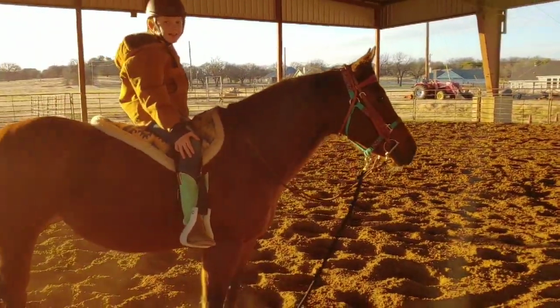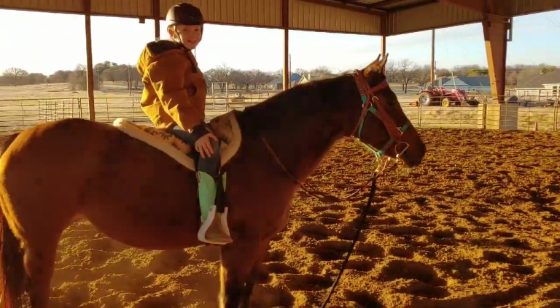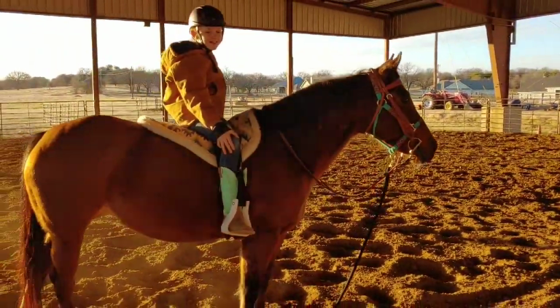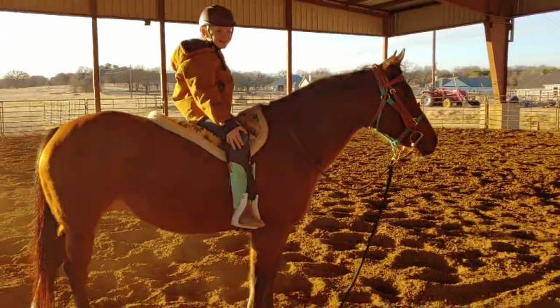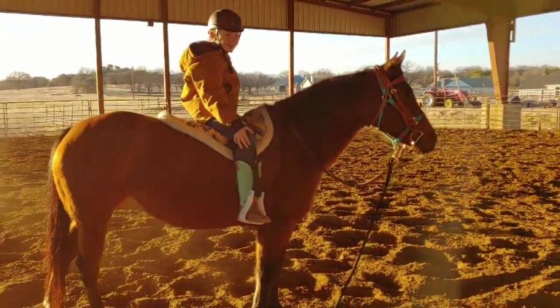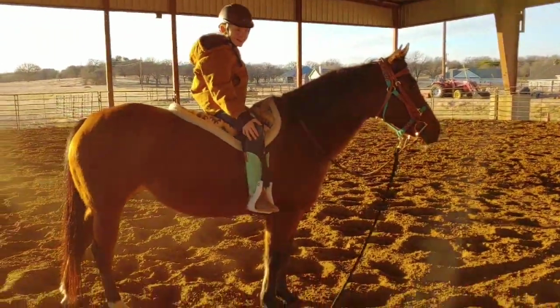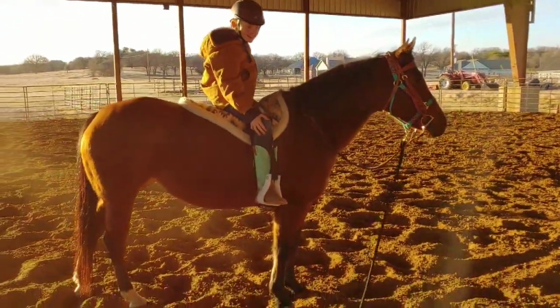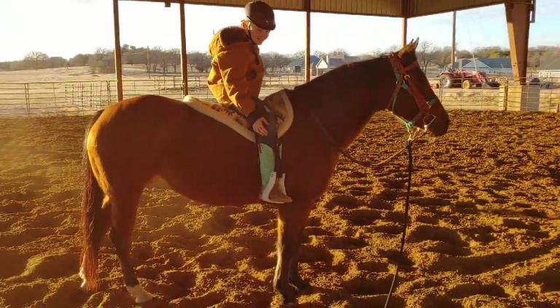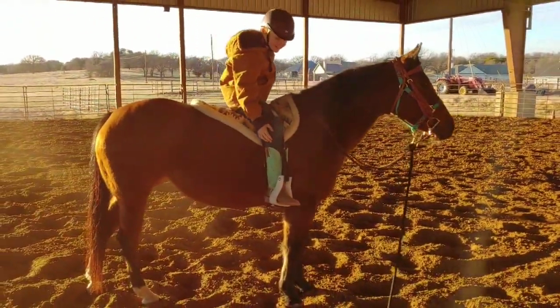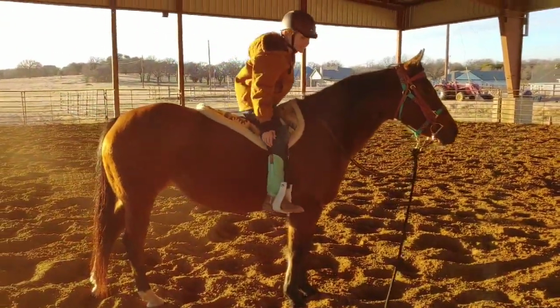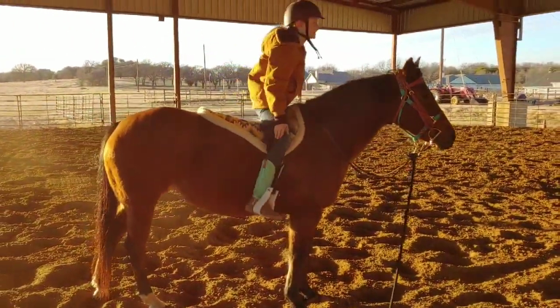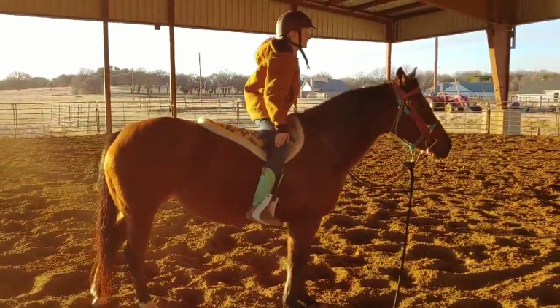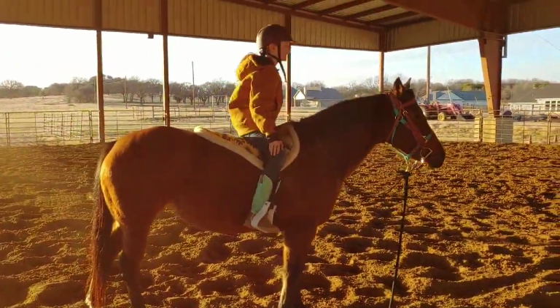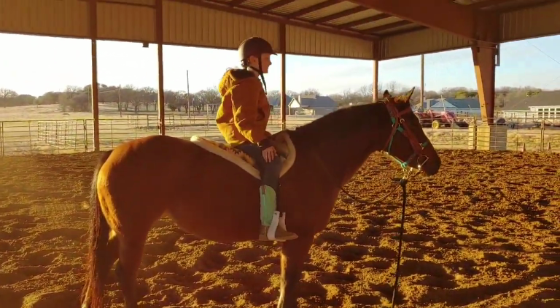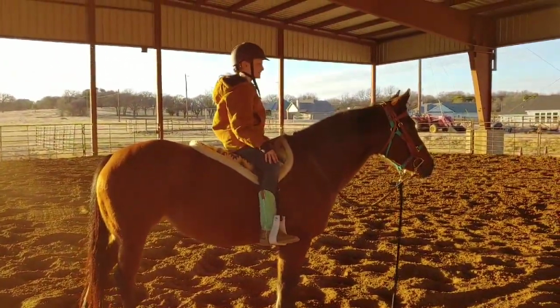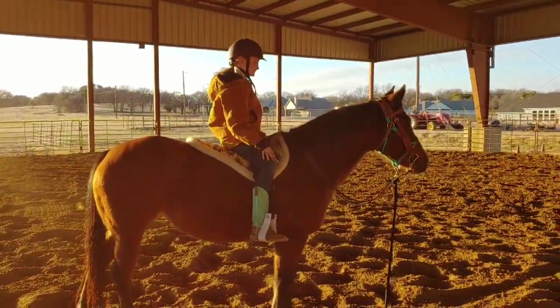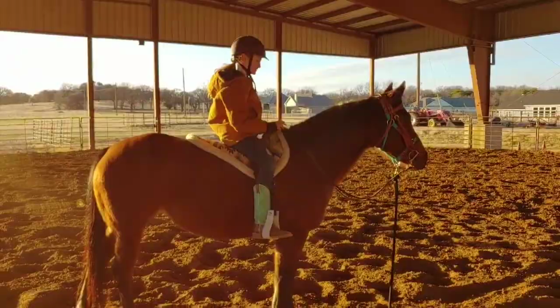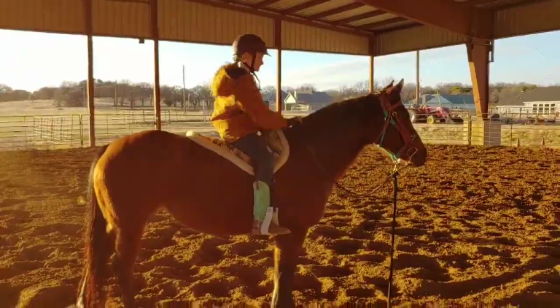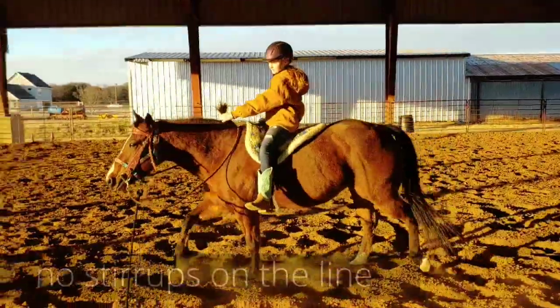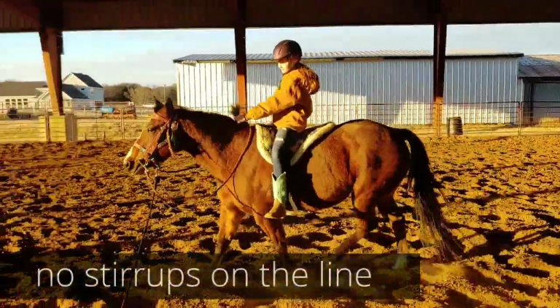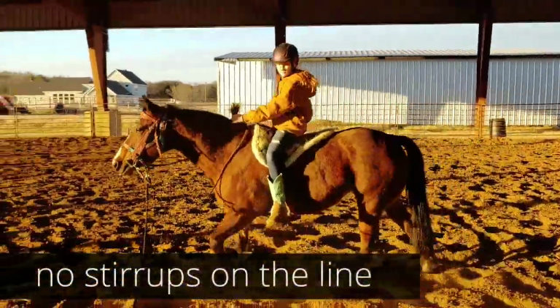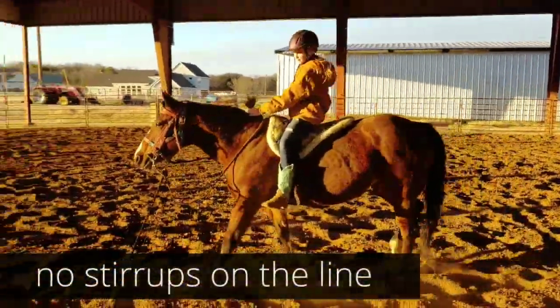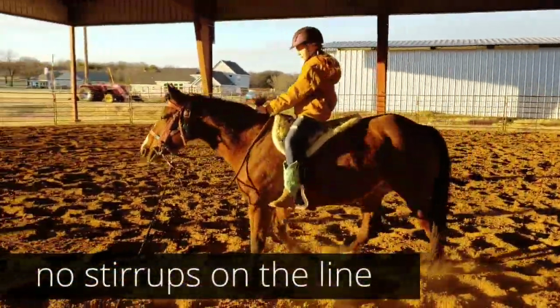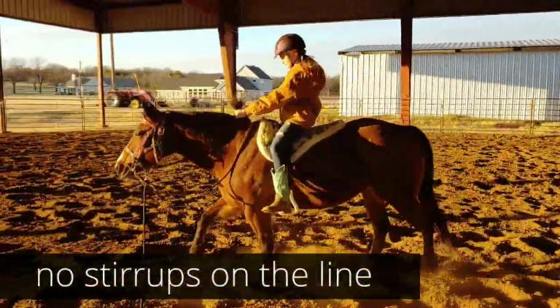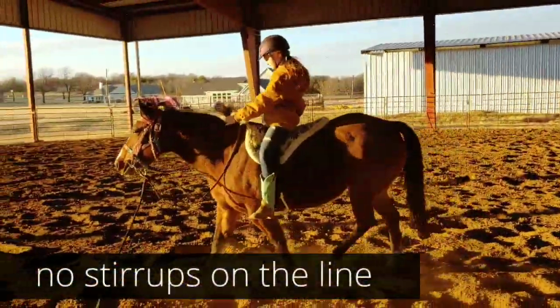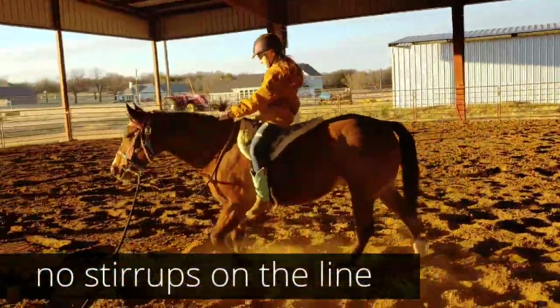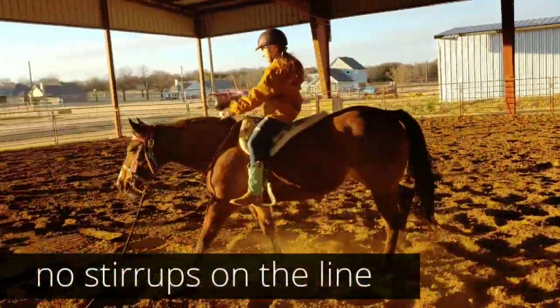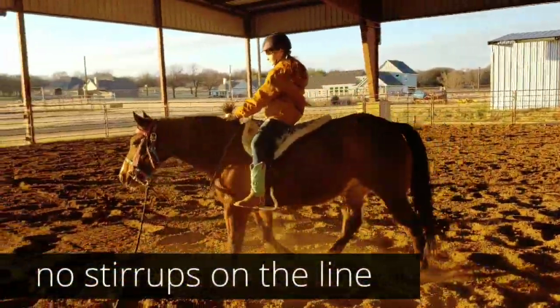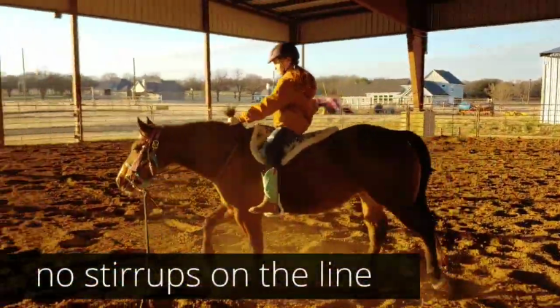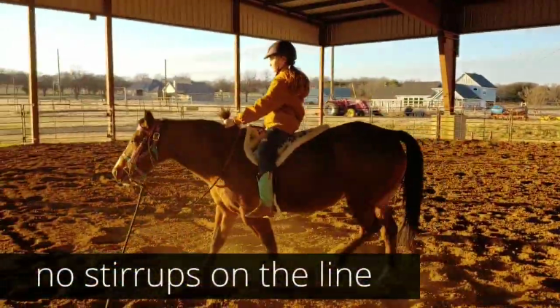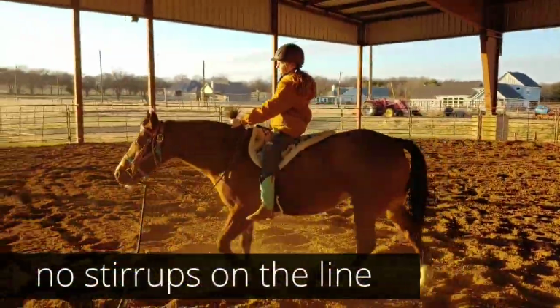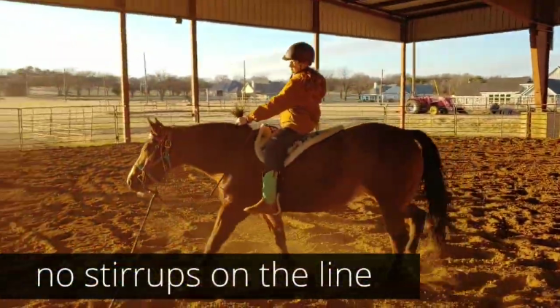There you go. Good job. That was really good. No stirrups, no problem, right?